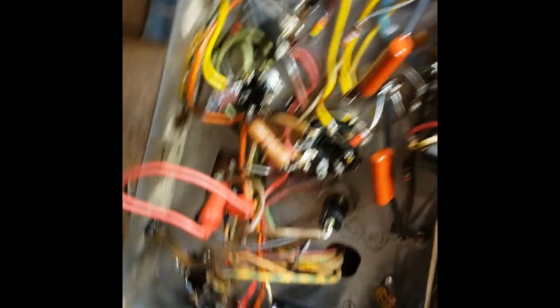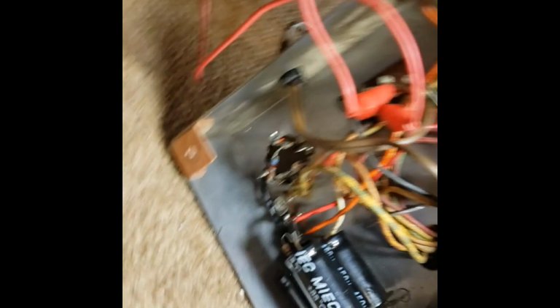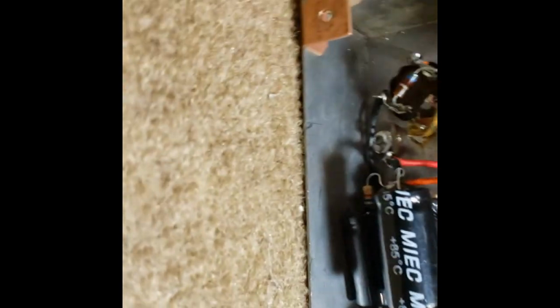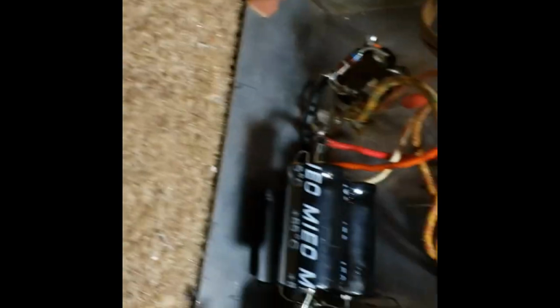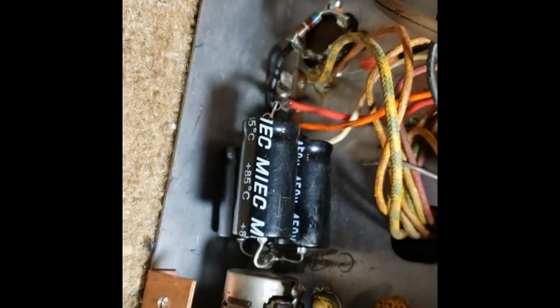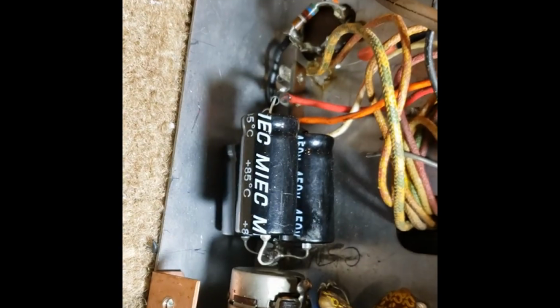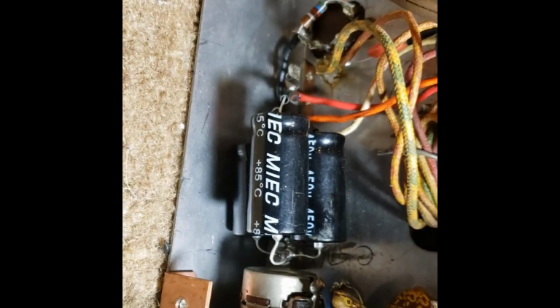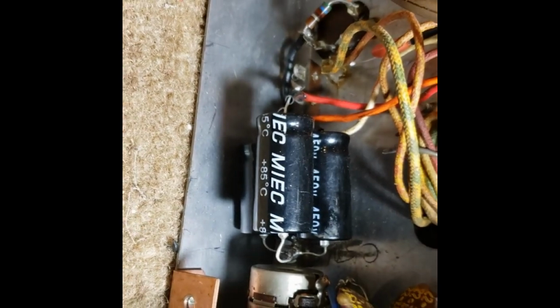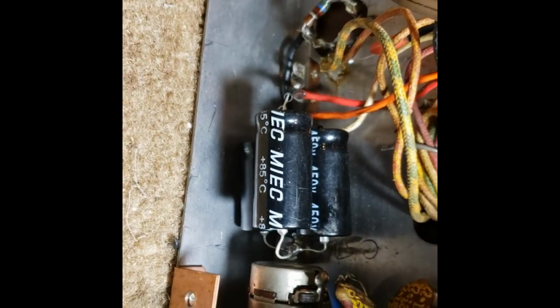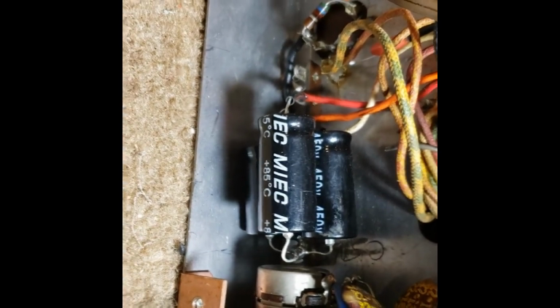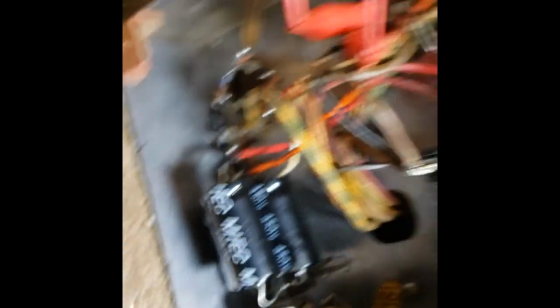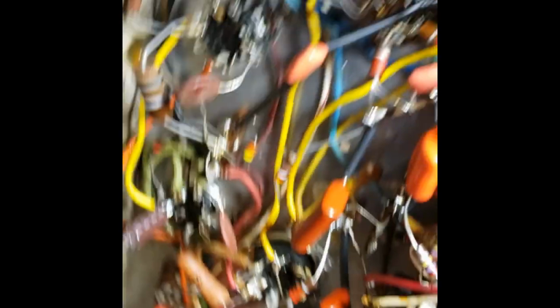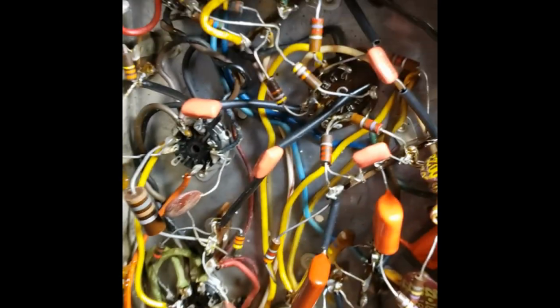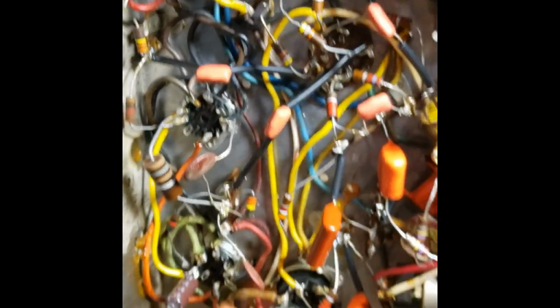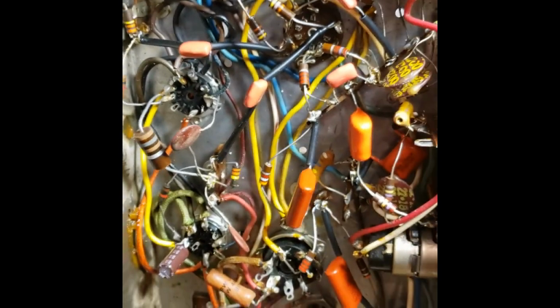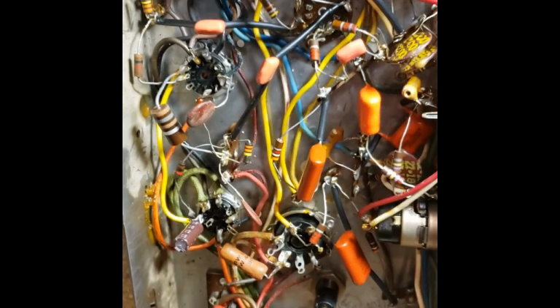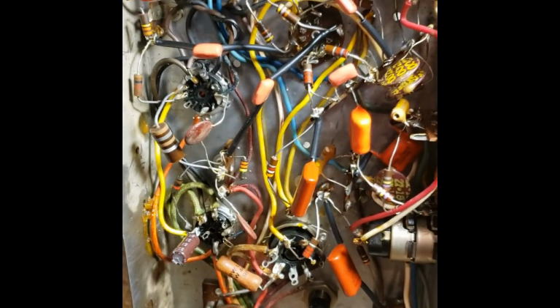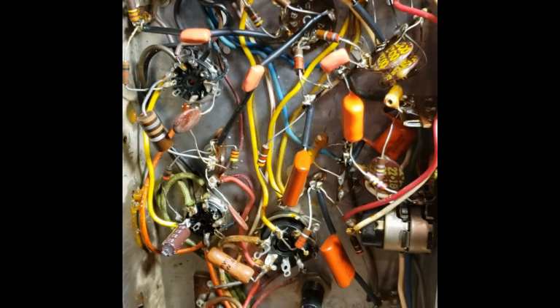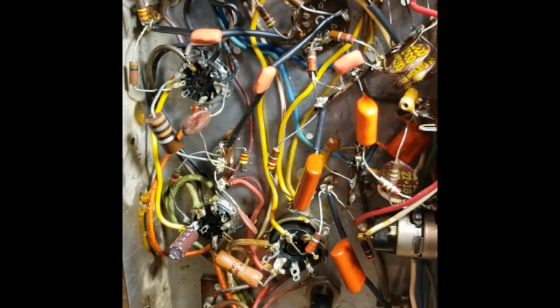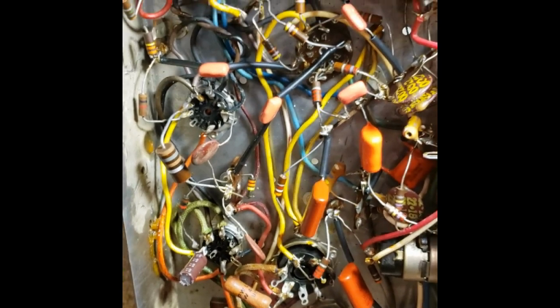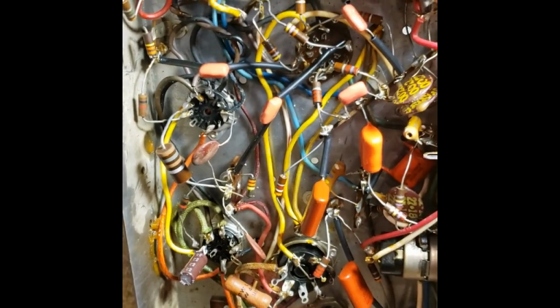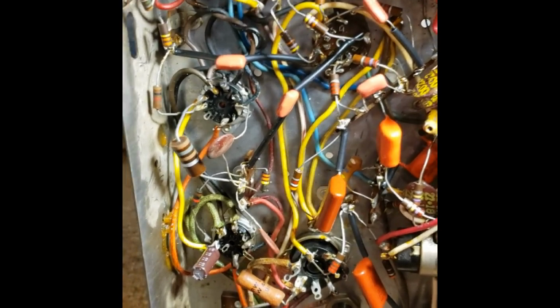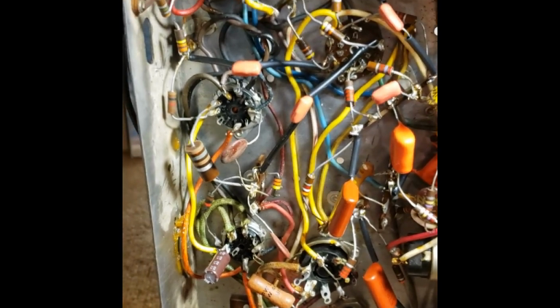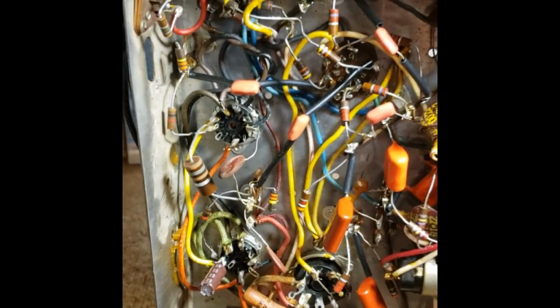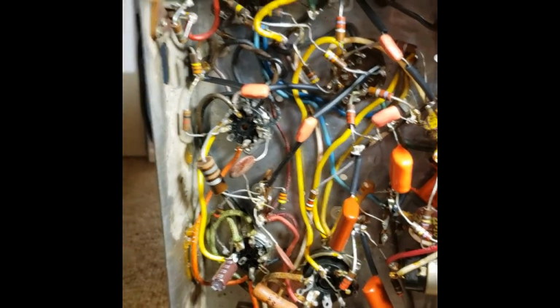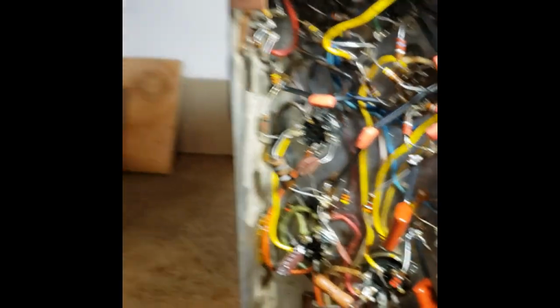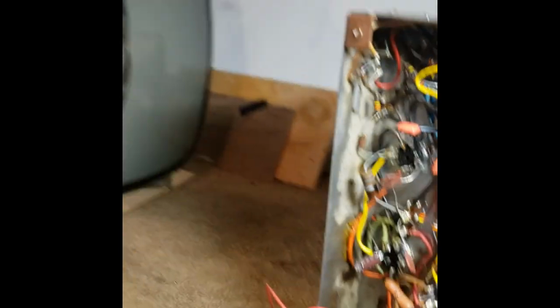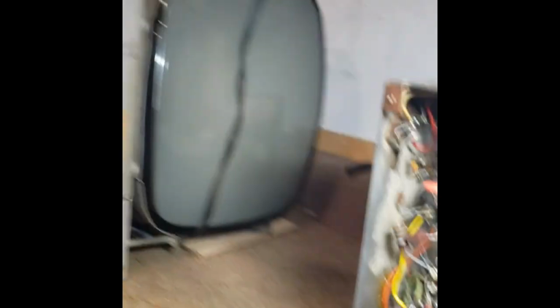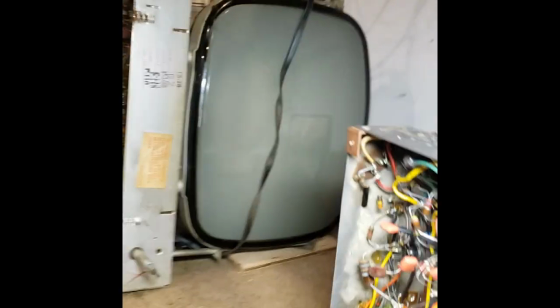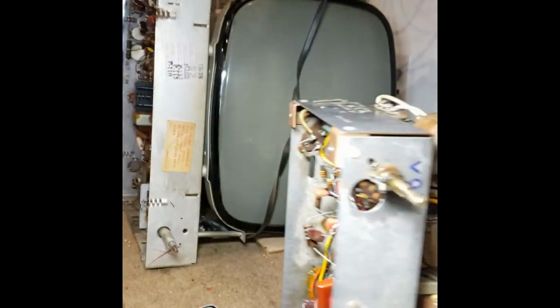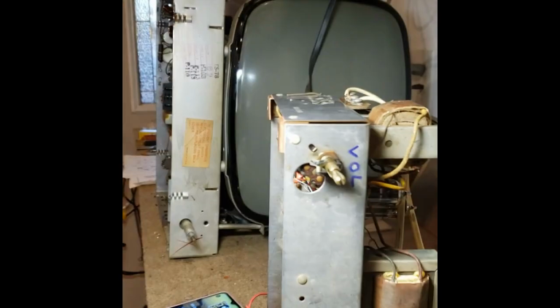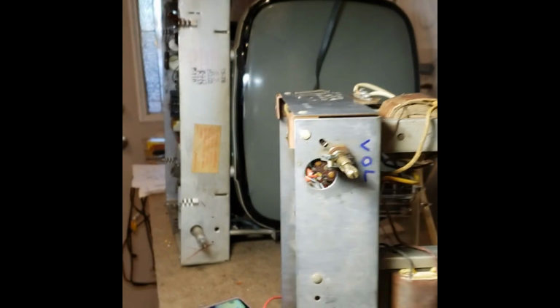Power supply electrolytics on a standoff. Coupling and bypass caps replaced as well. All controls cleaned. Checked and tested.